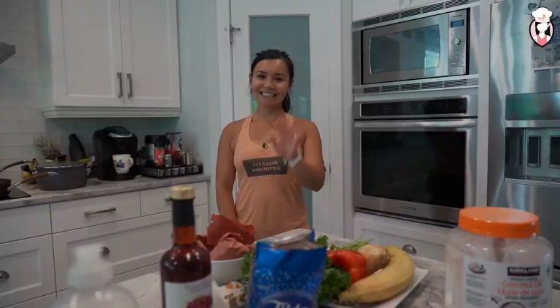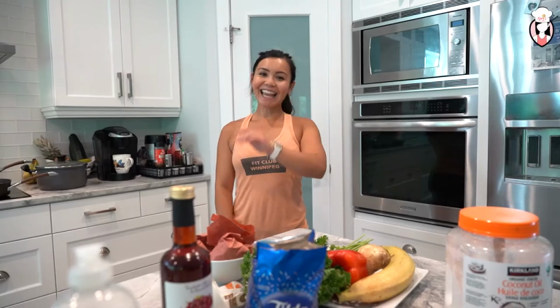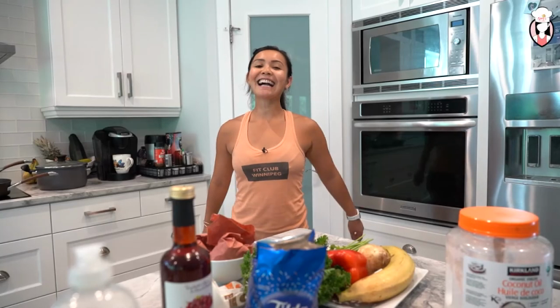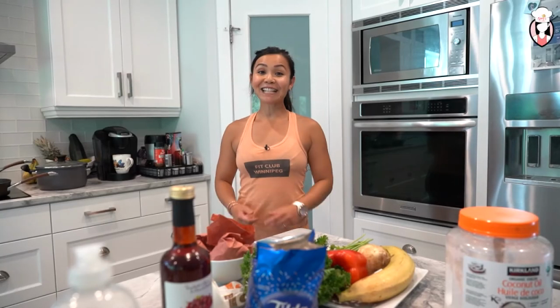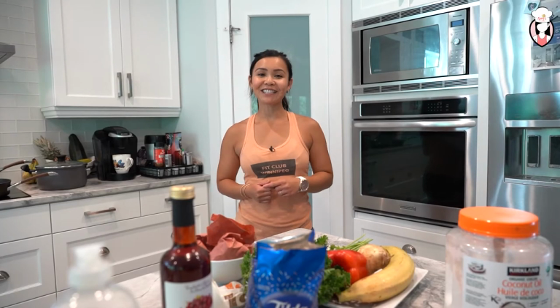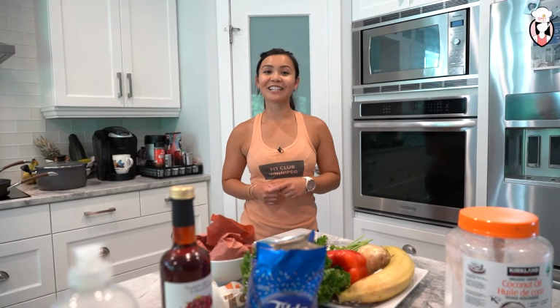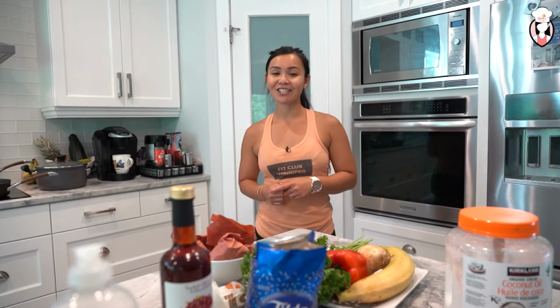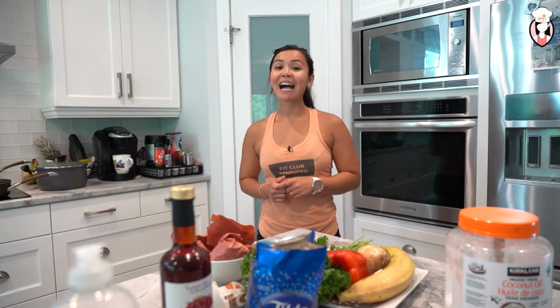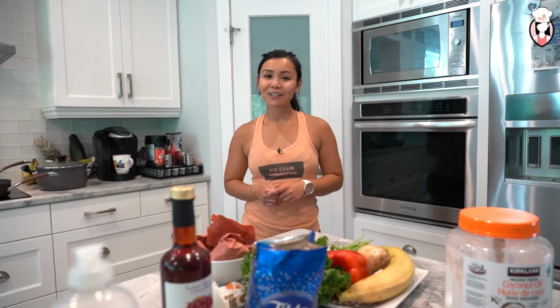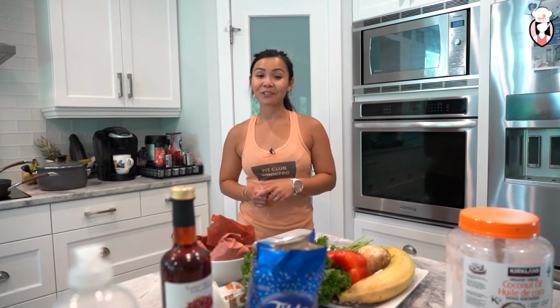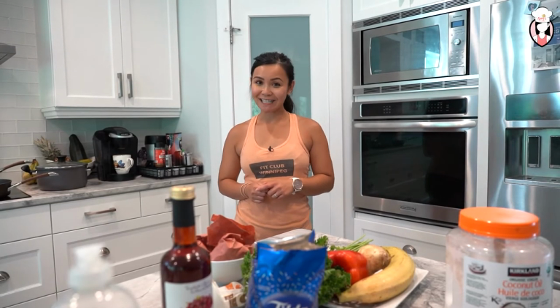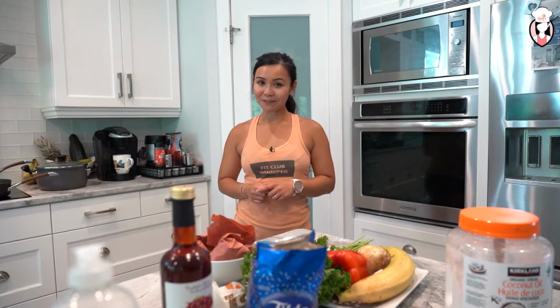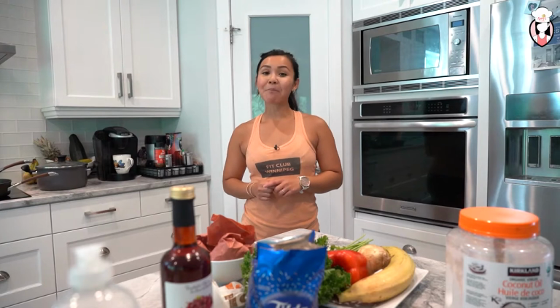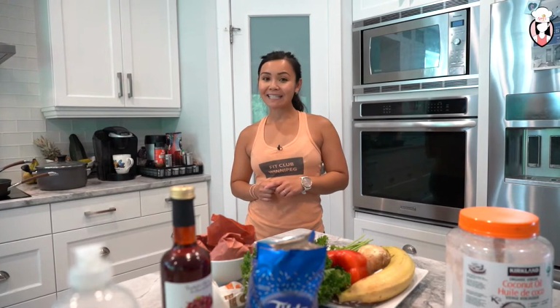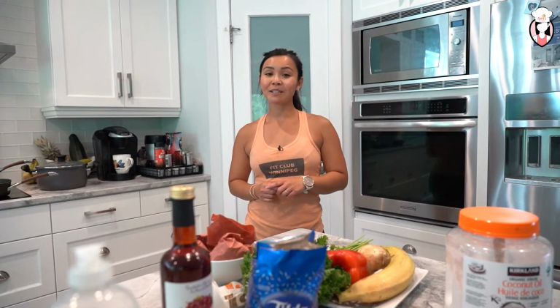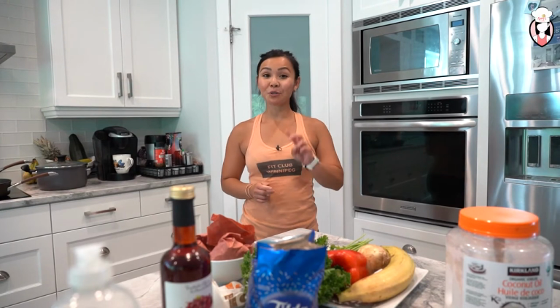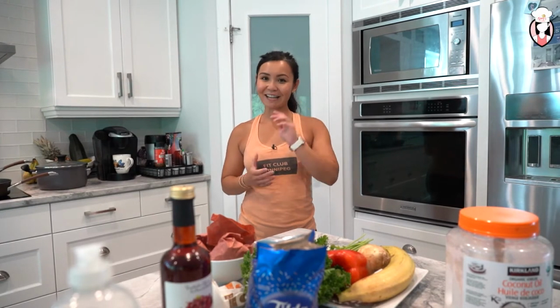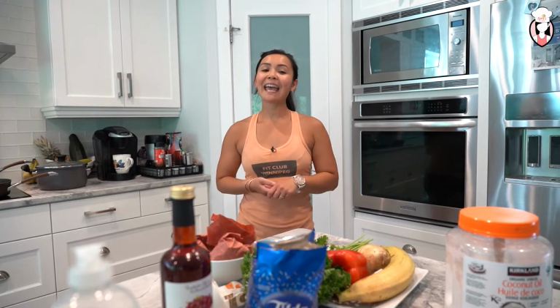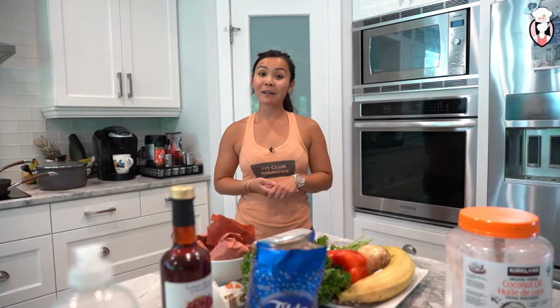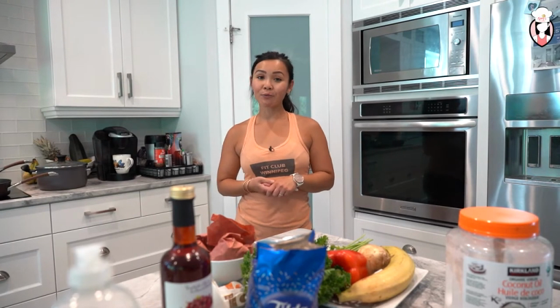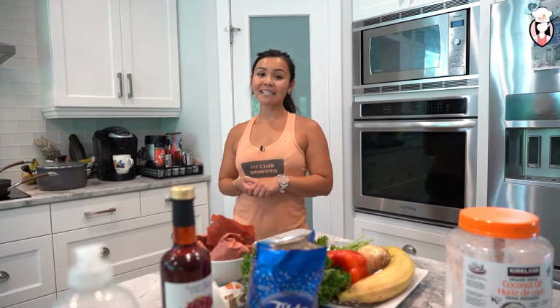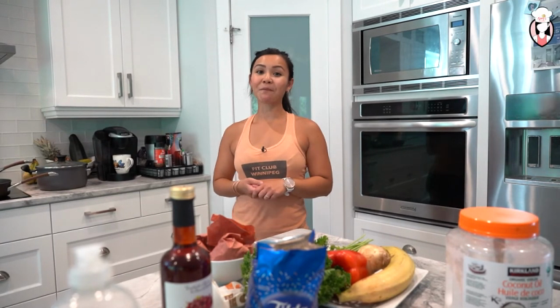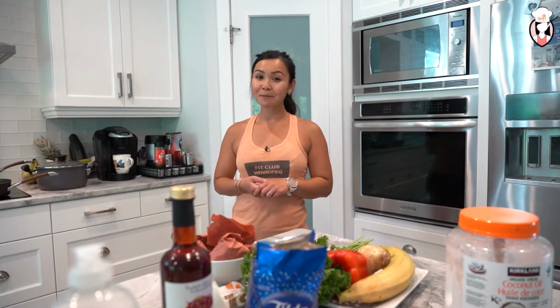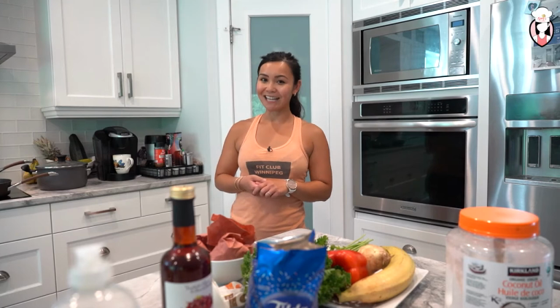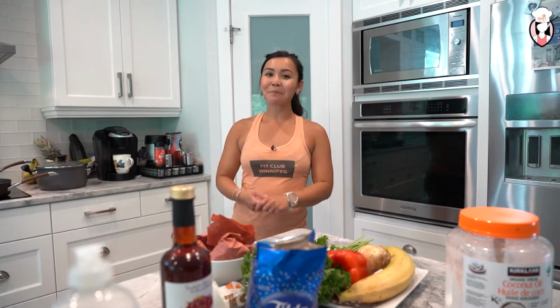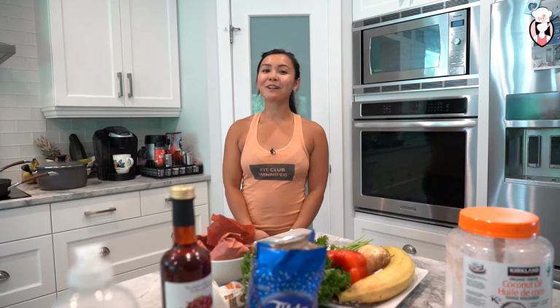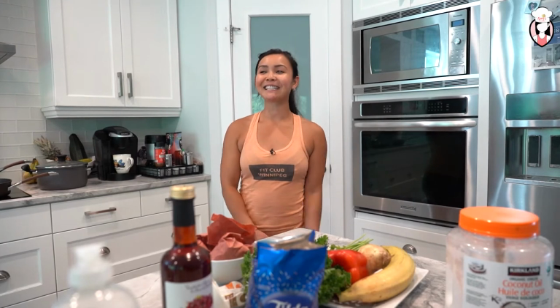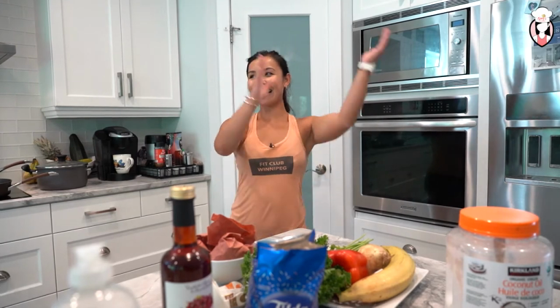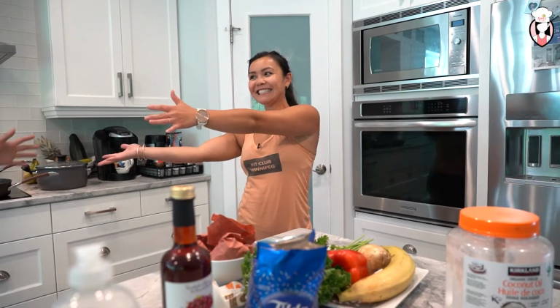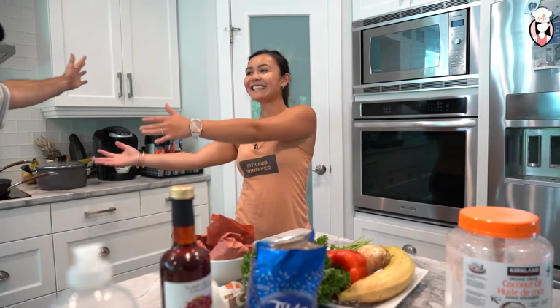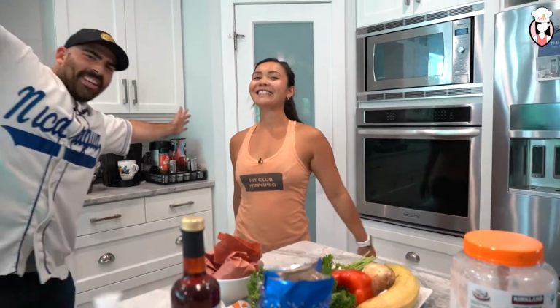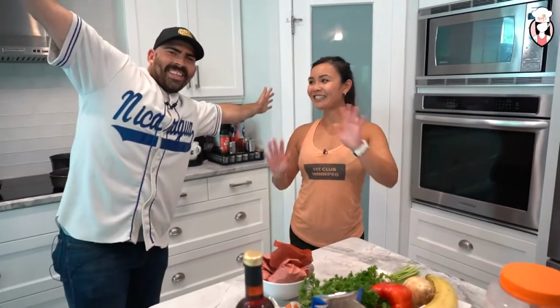Hey guys, thanks for tuning in on Nearest Kitchen. I'm so excited for today's episode. My guest has been on the show twice now and you might also recognize him from Fit Club's podcast. Please welcome, Coach Hugo.